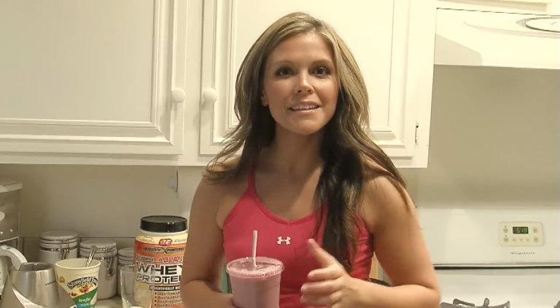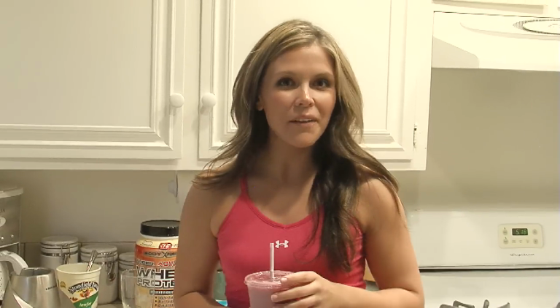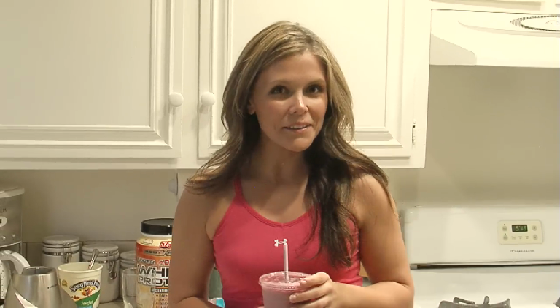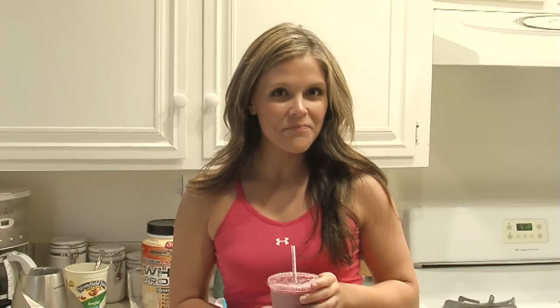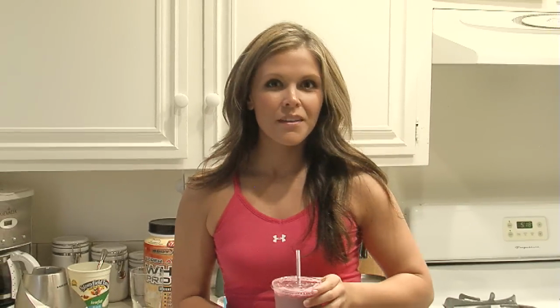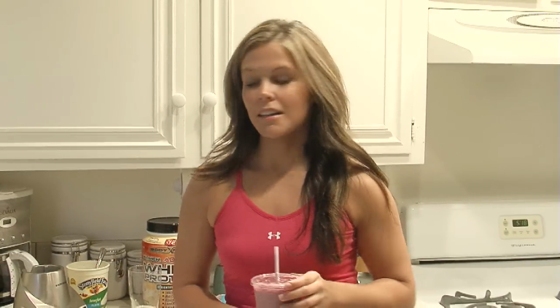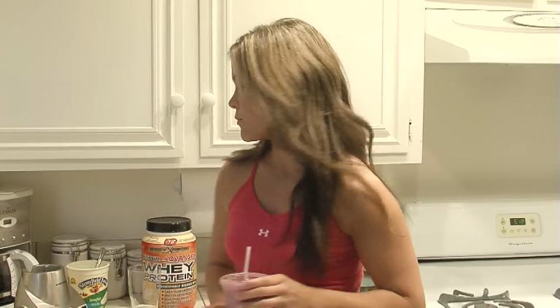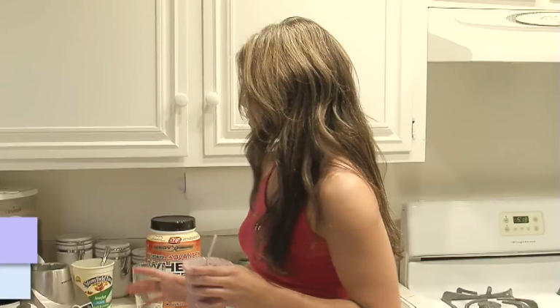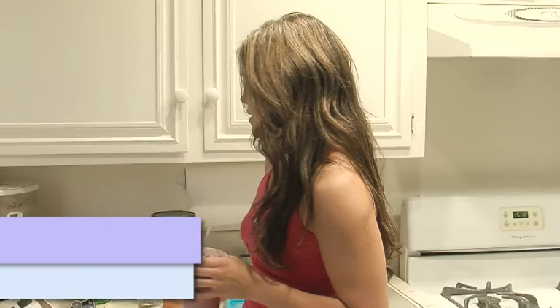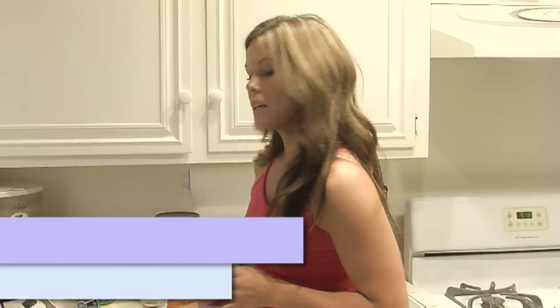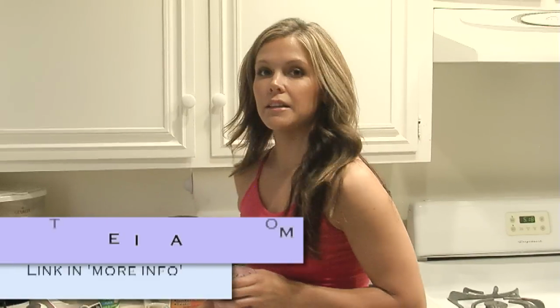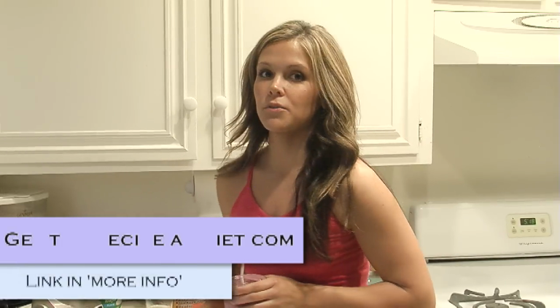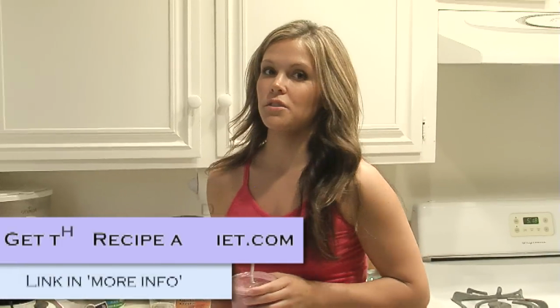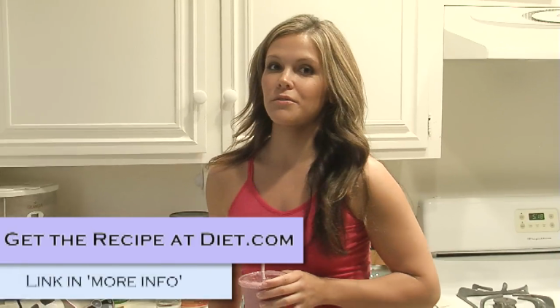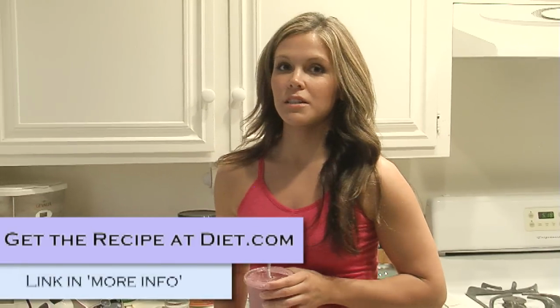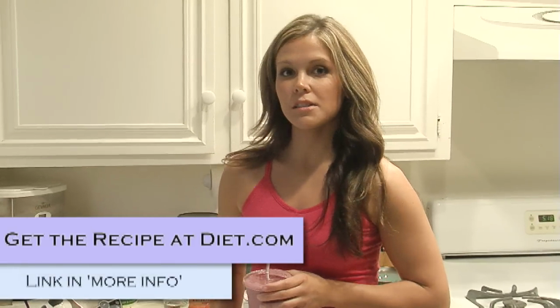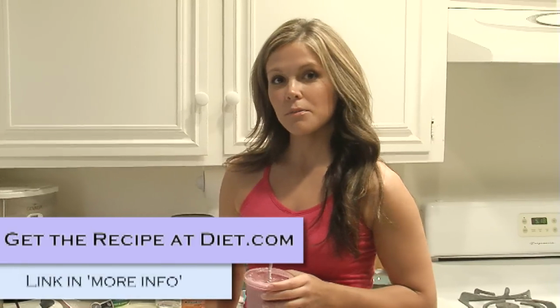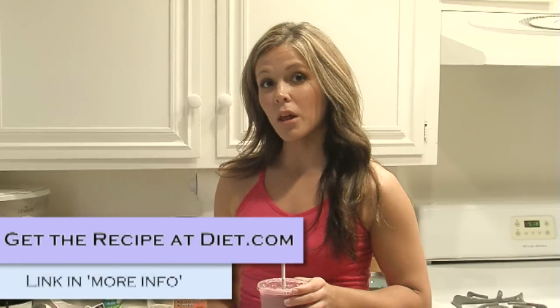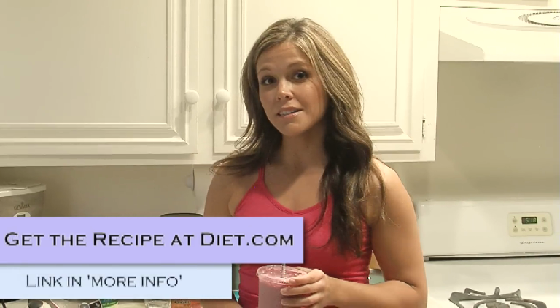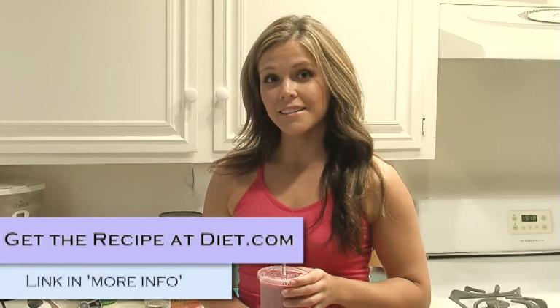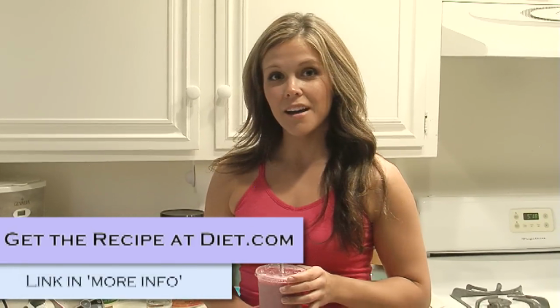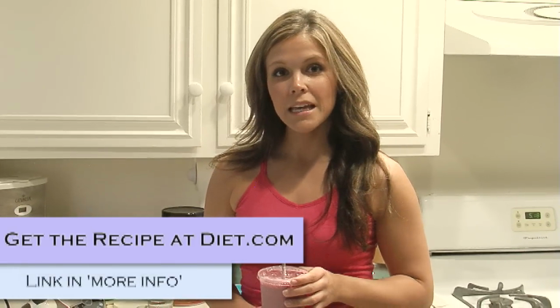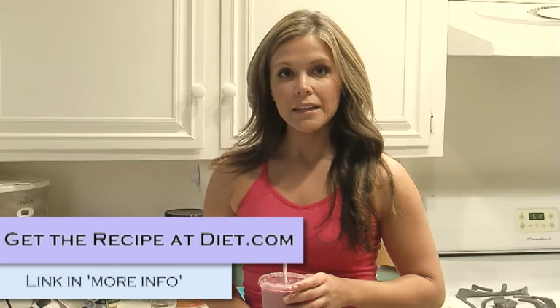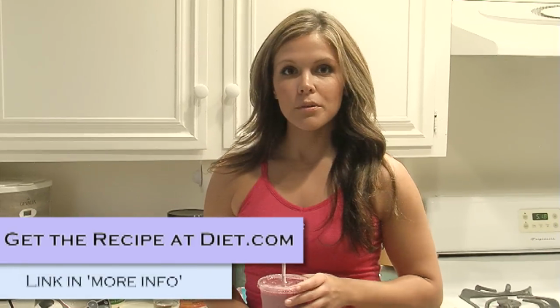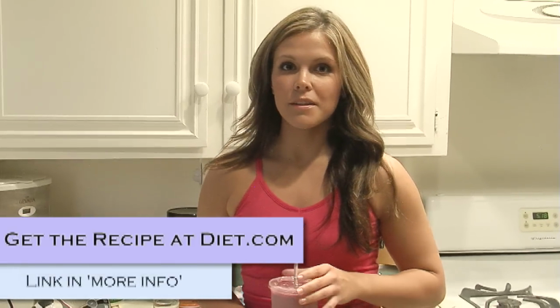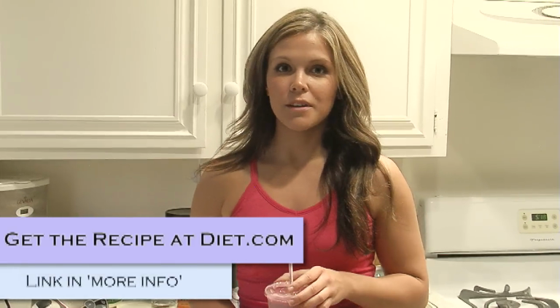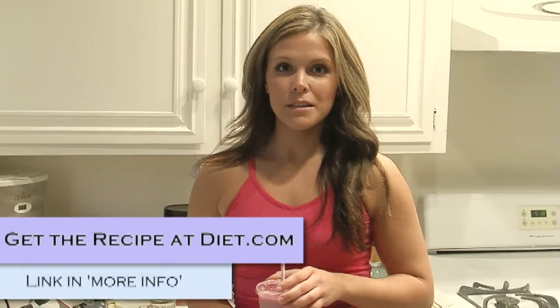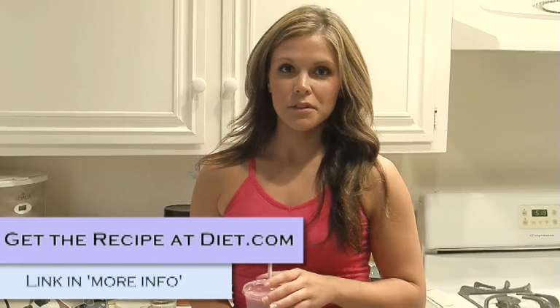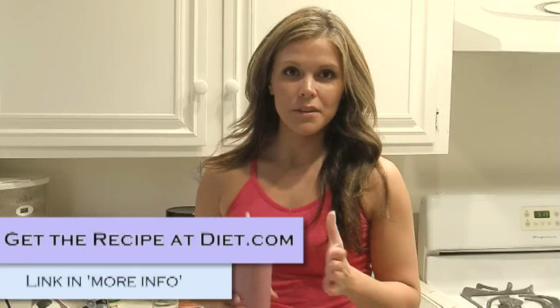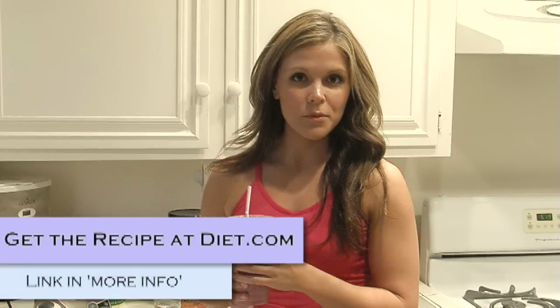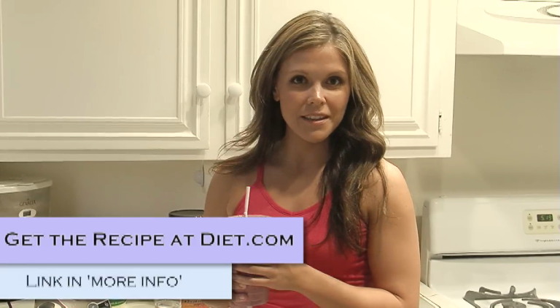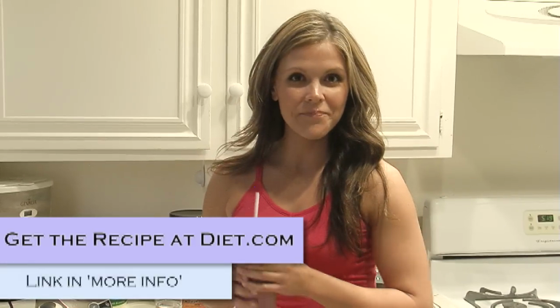It's very good. For the recipe and the nutritional information, just go to my blog on diet.com and I'll put some other recipes for some other smoothies on there.